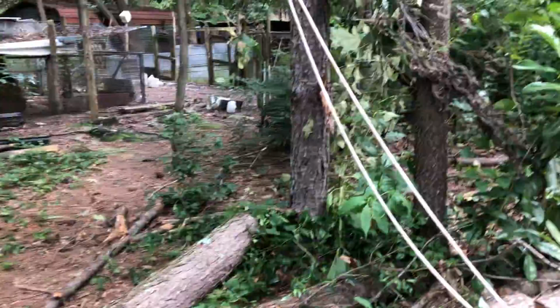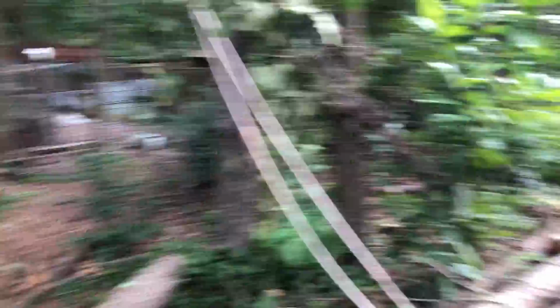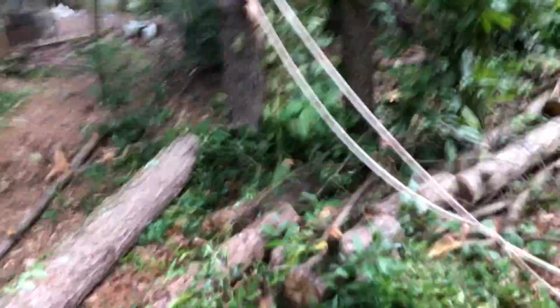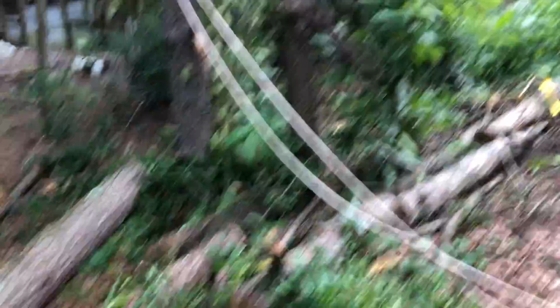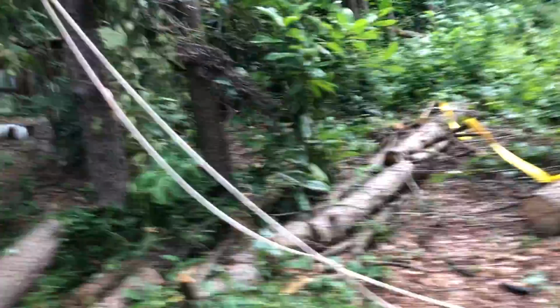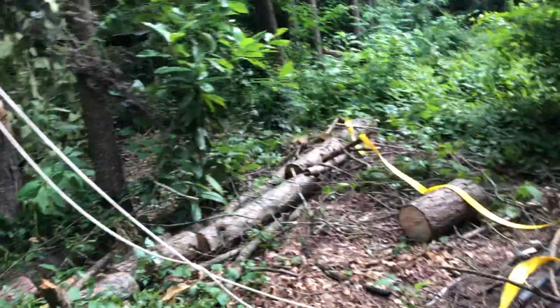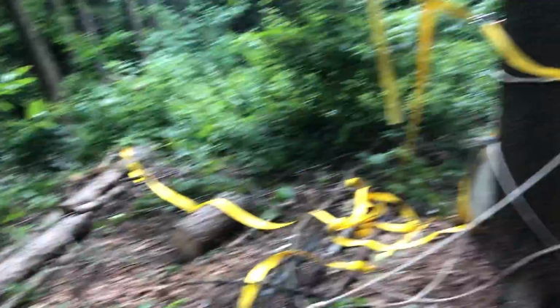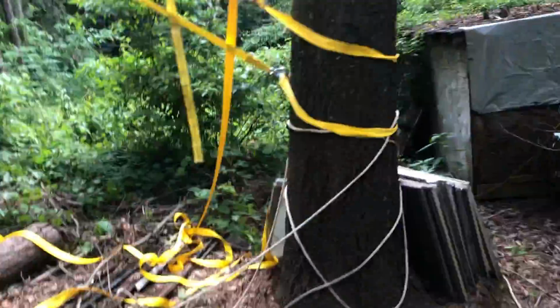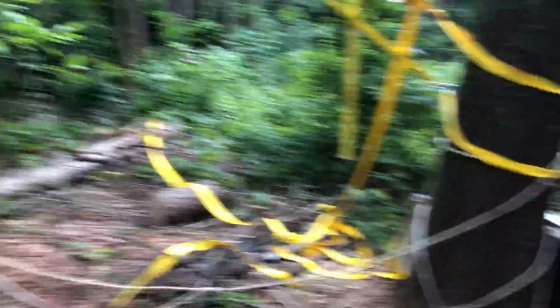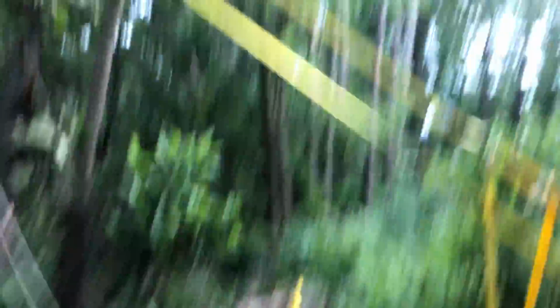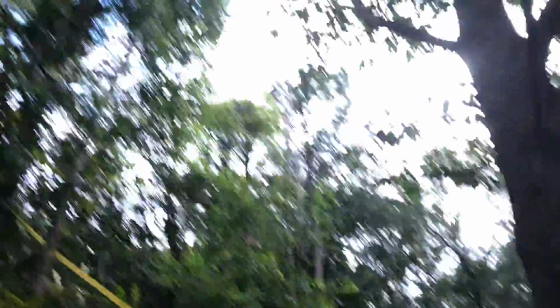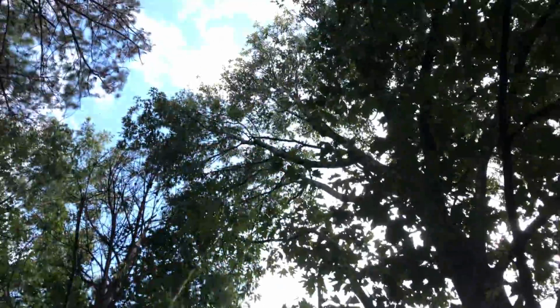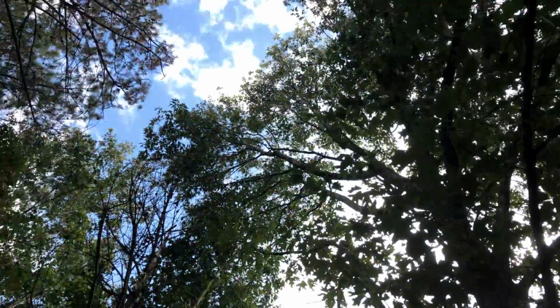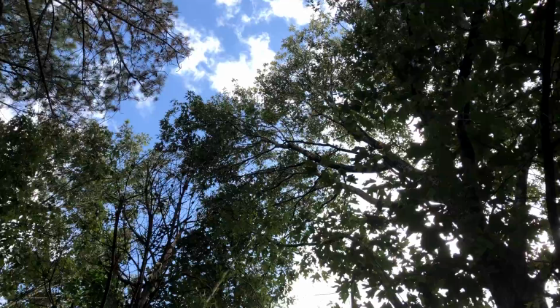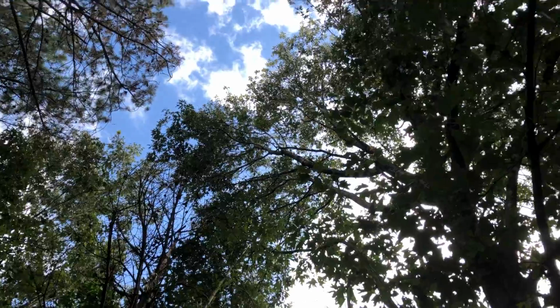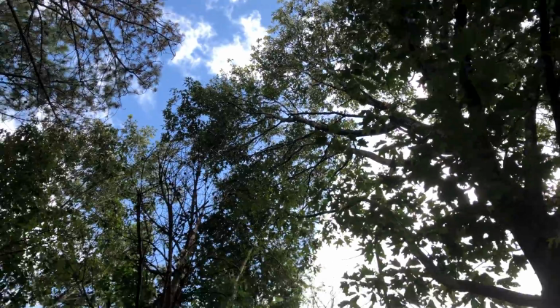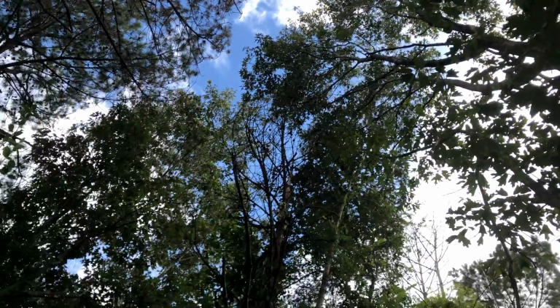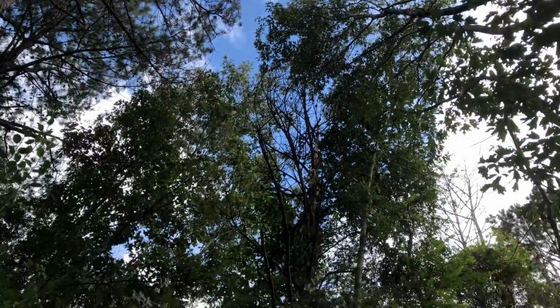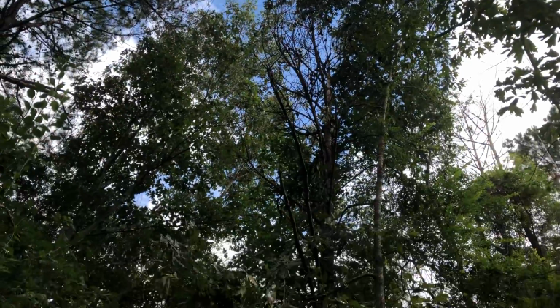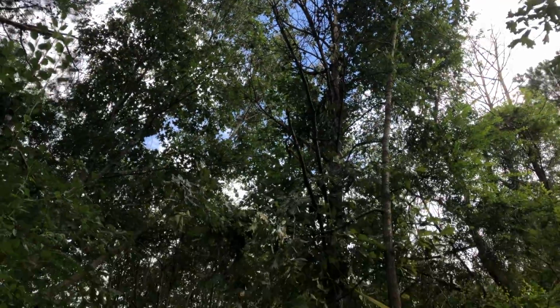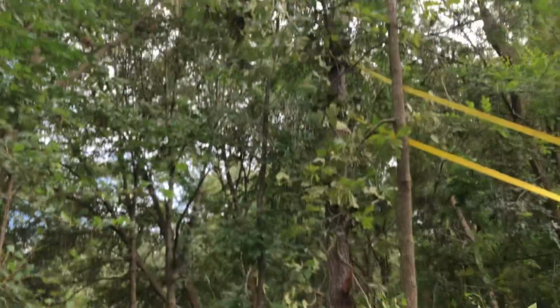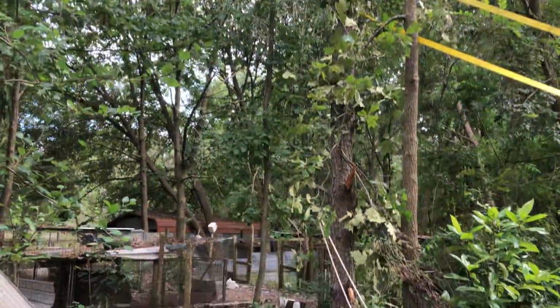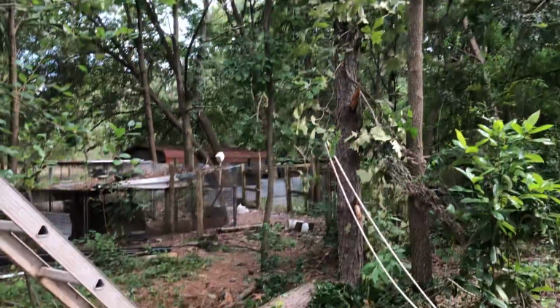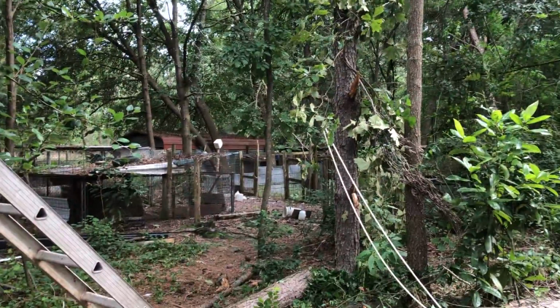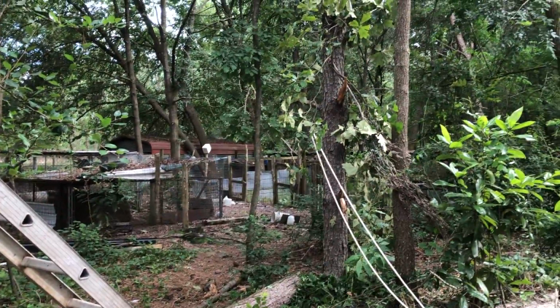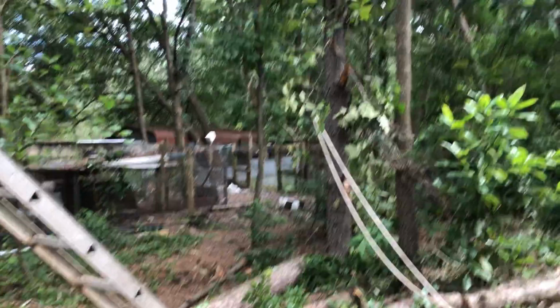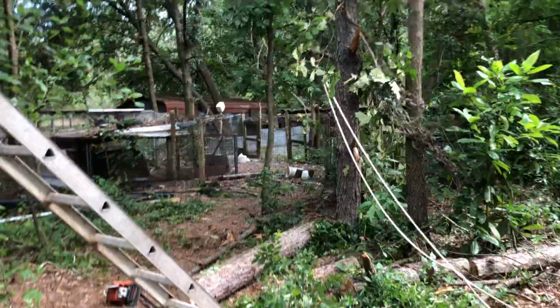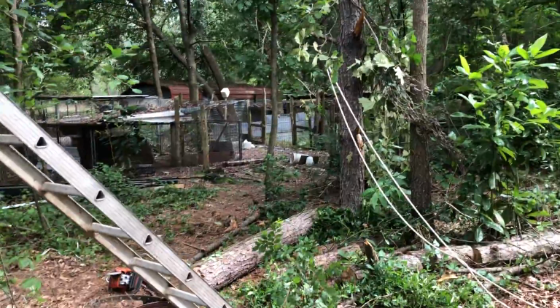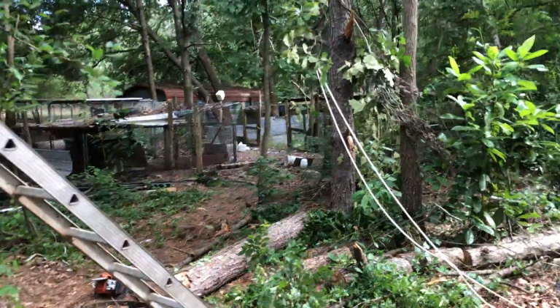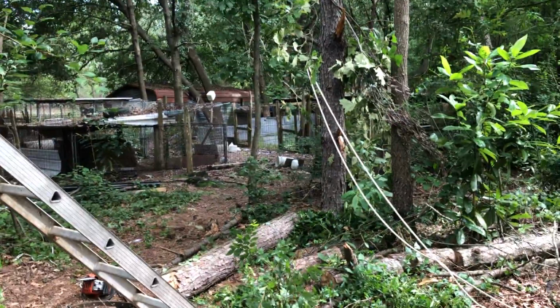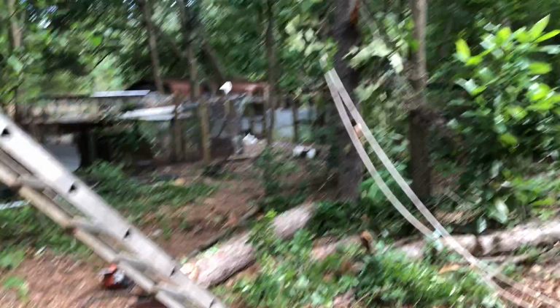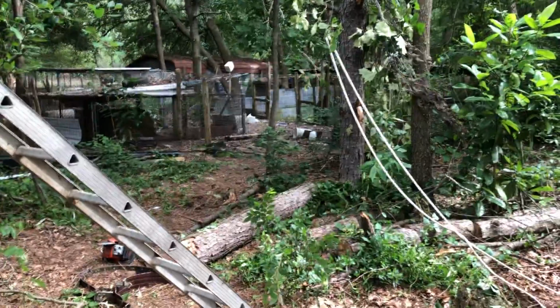So what happened was, I tried to cut a tree that was too tall and it got squirrely up there. And then what happened was, it fell over this way and fell way over towards the goat pen, which is not a good thing.